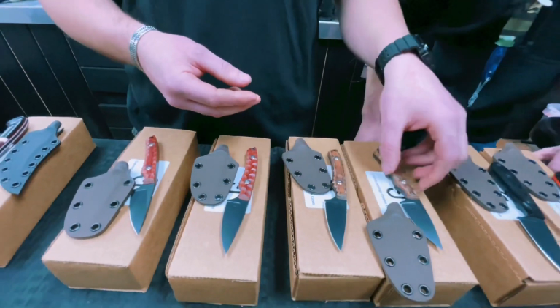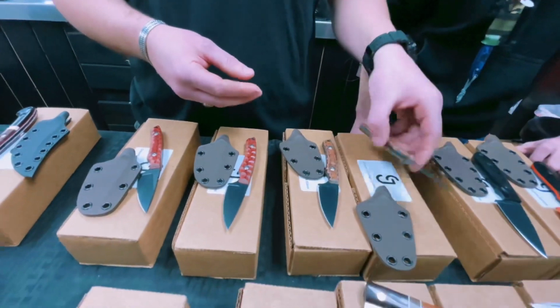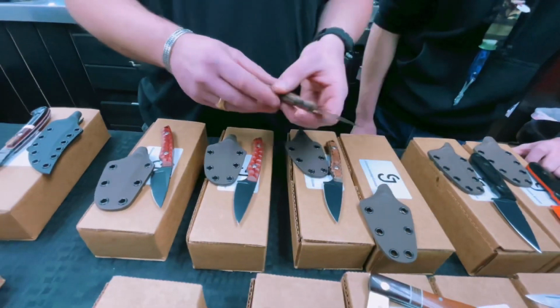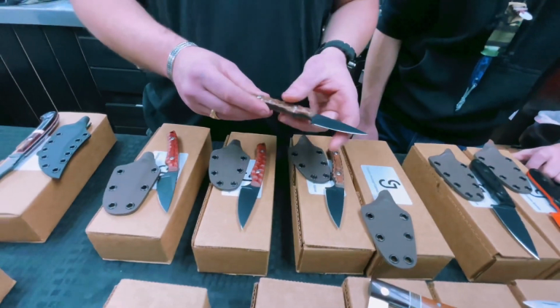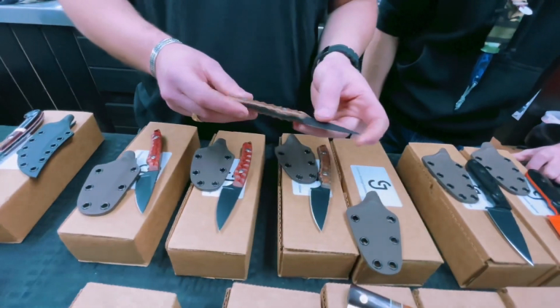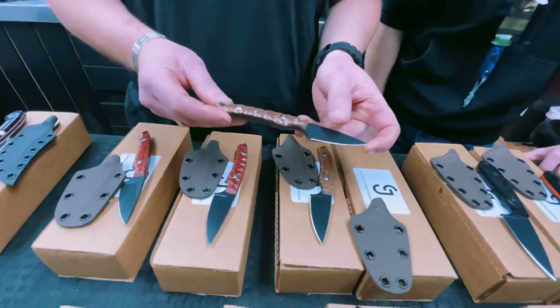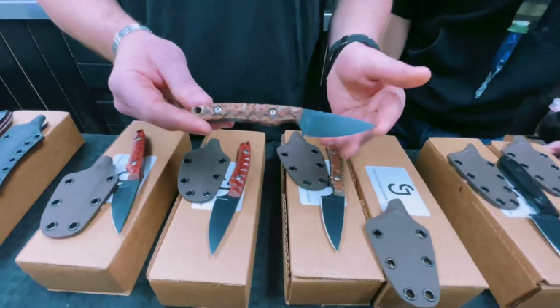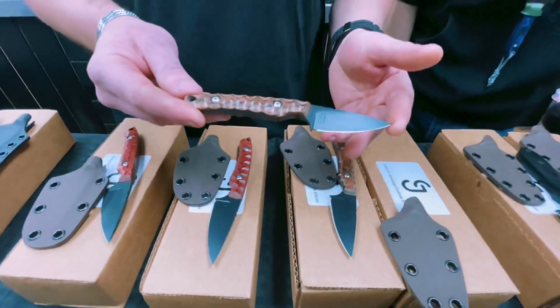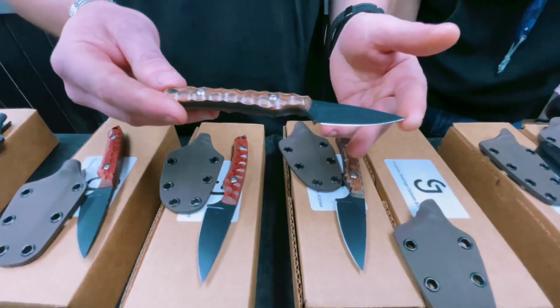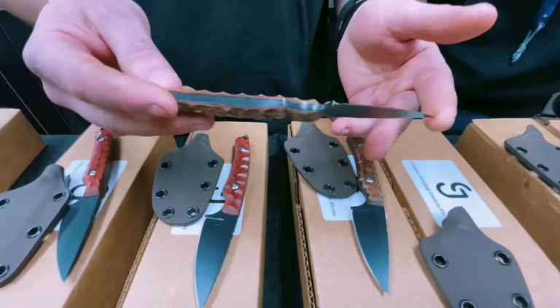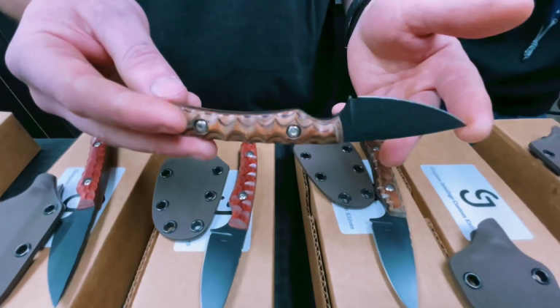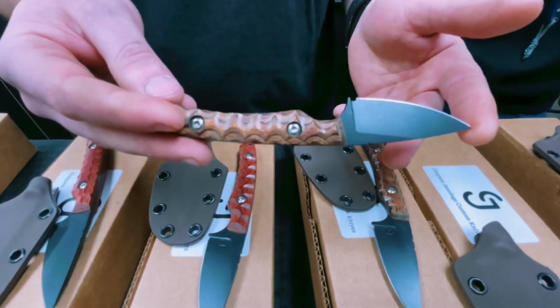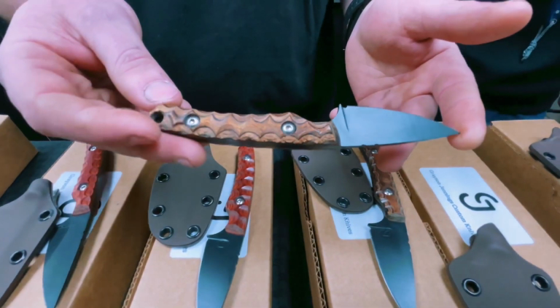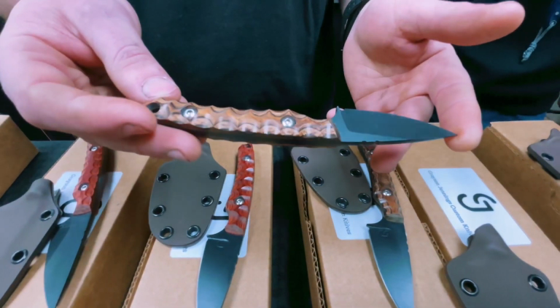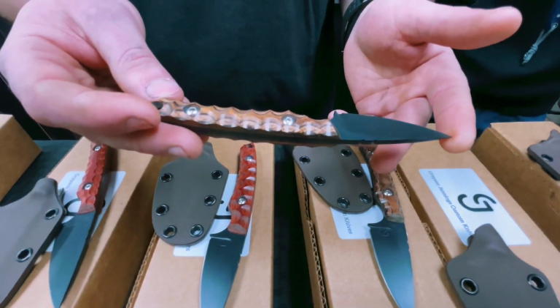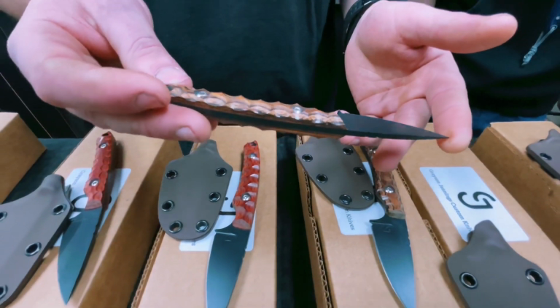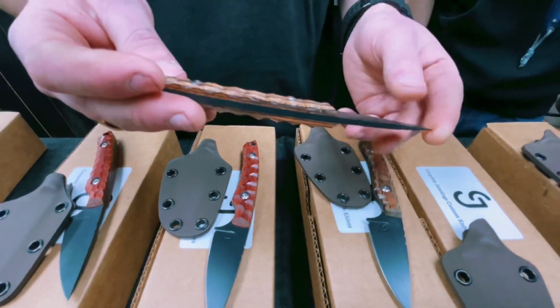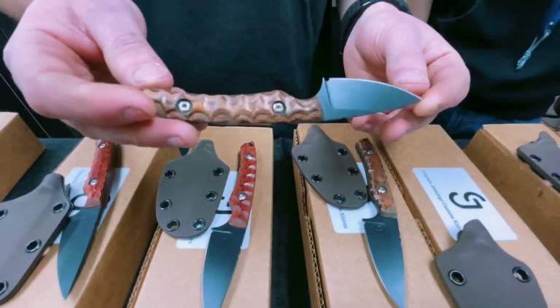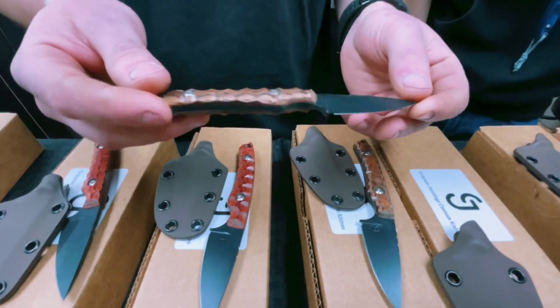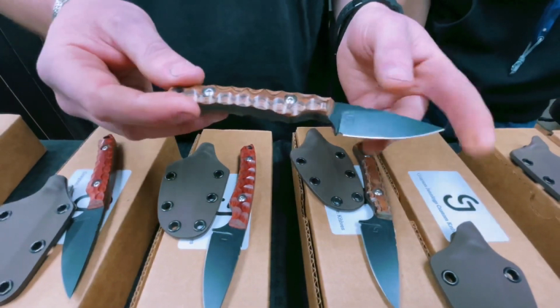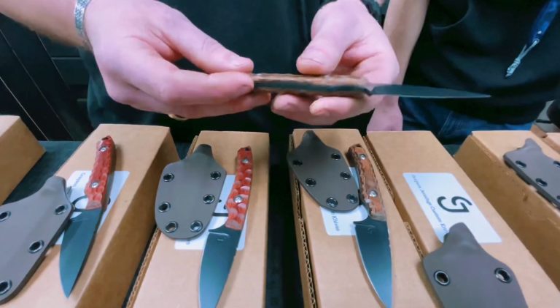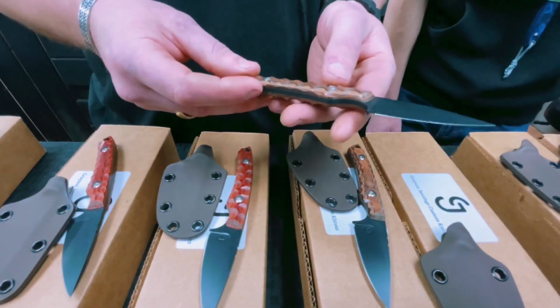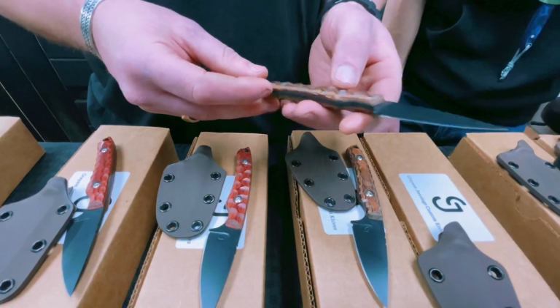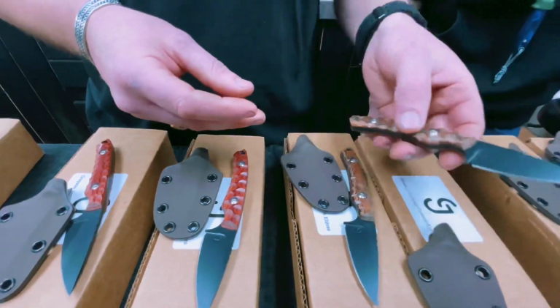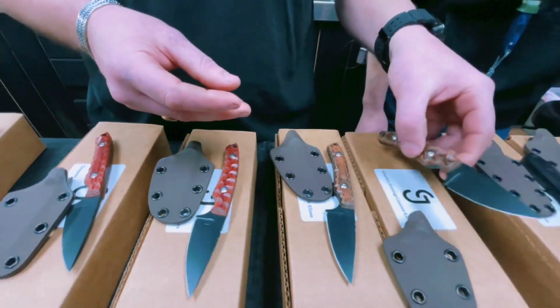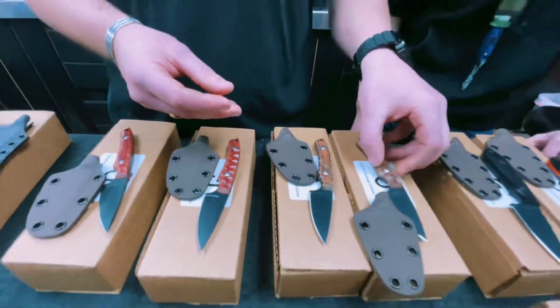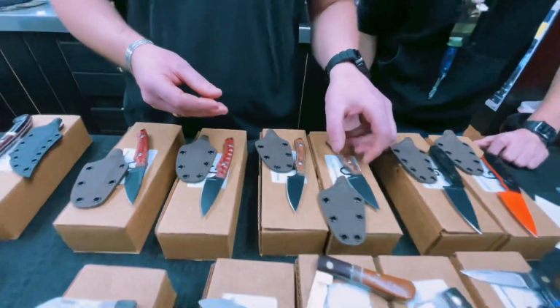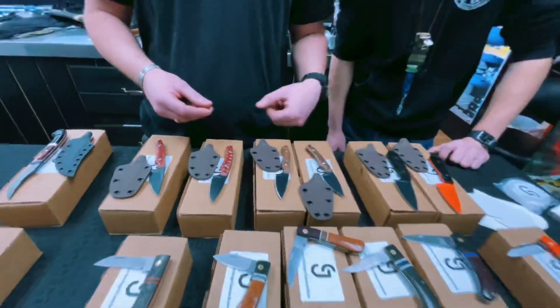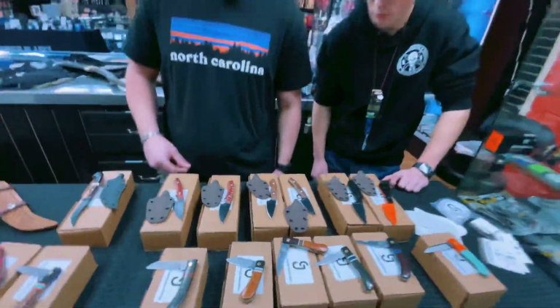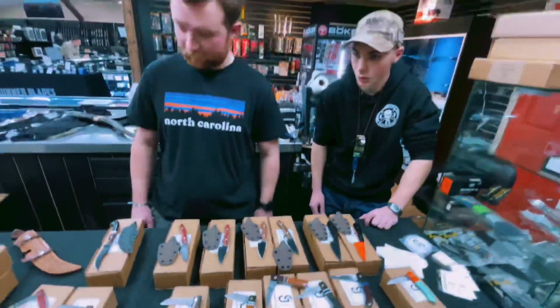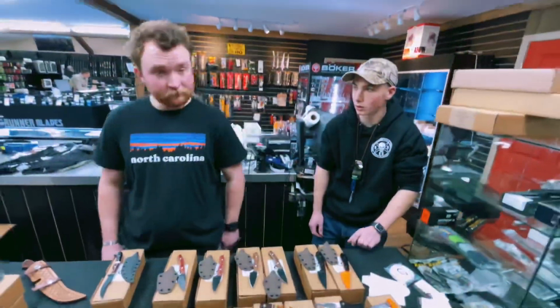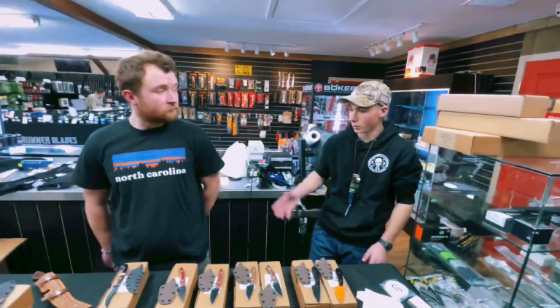We're dedicated to excellence here, and nothing but it. I personally will guarantee you these knives for life, and wish you all the best.